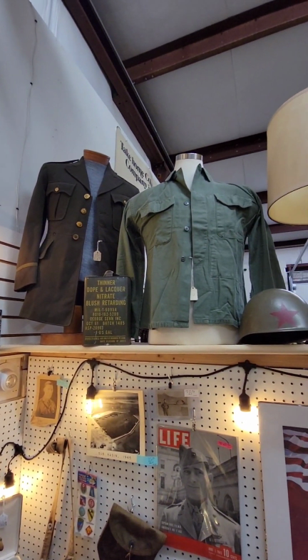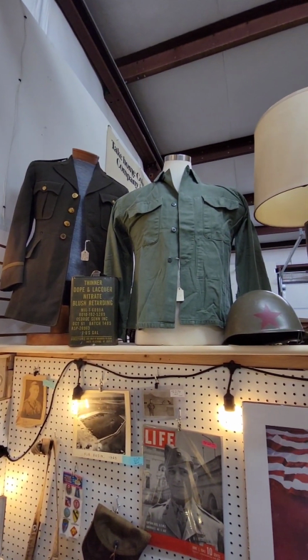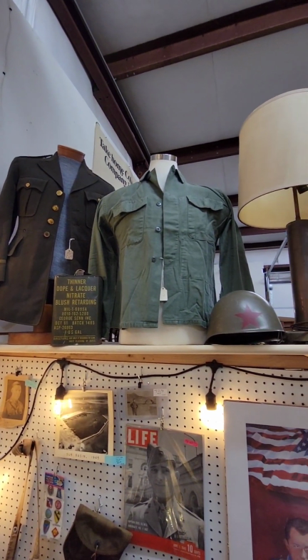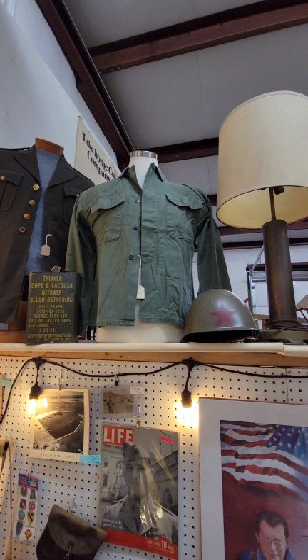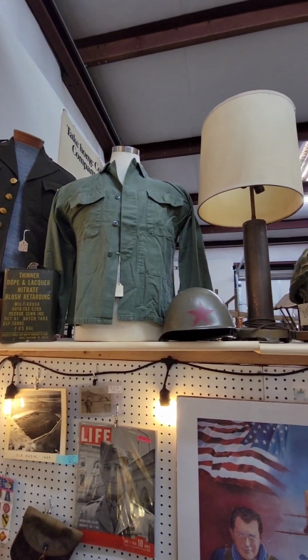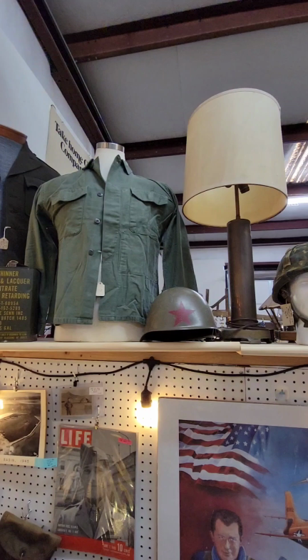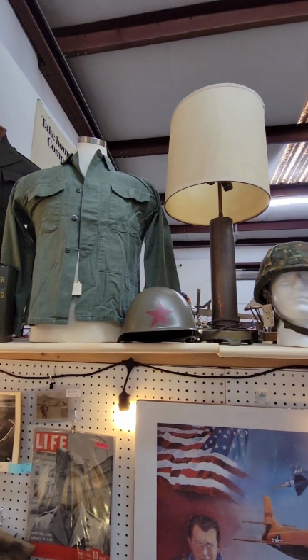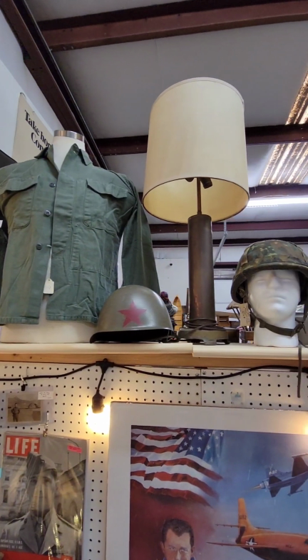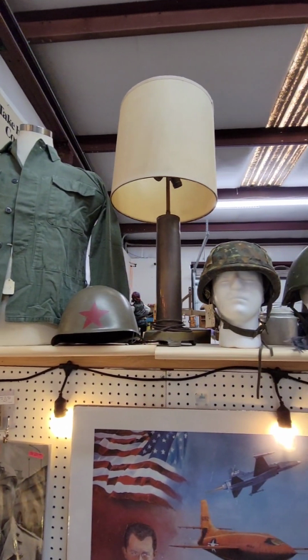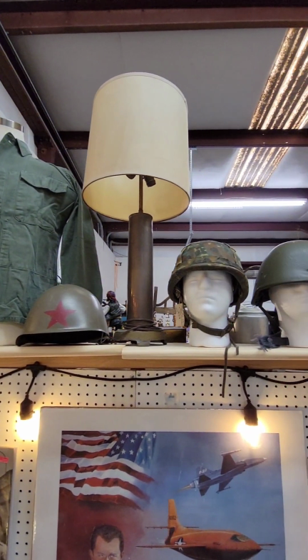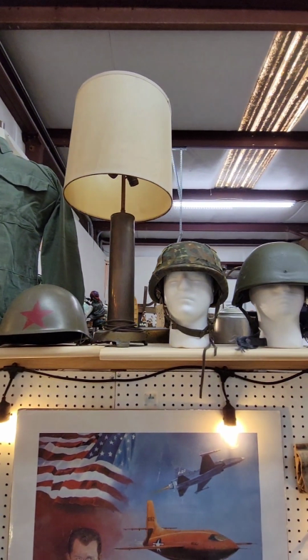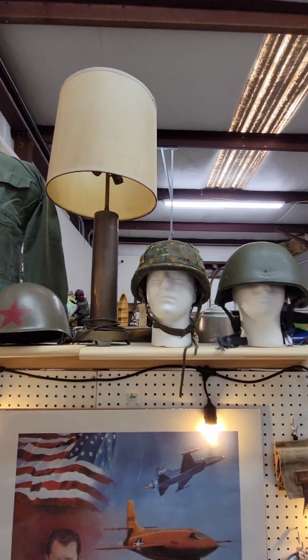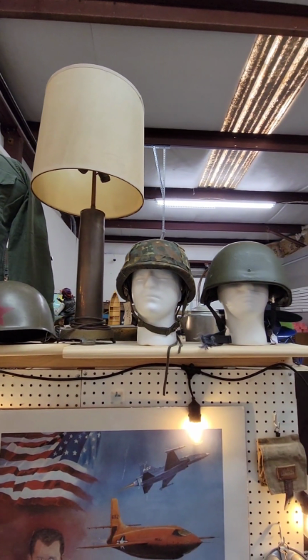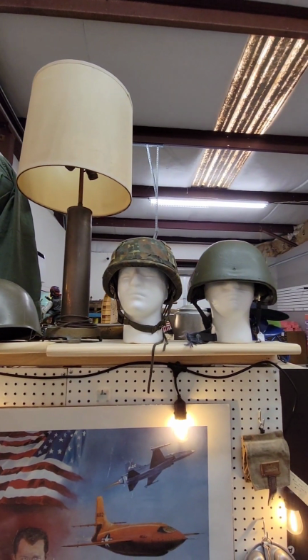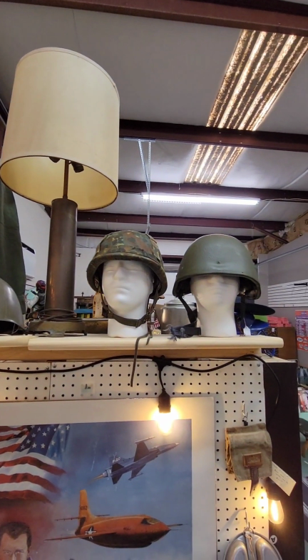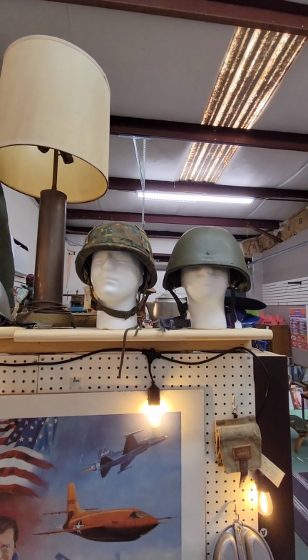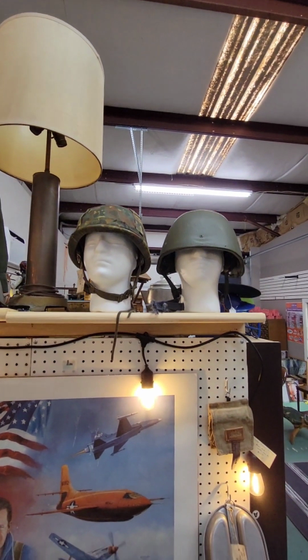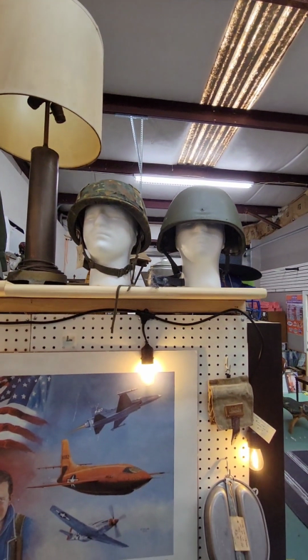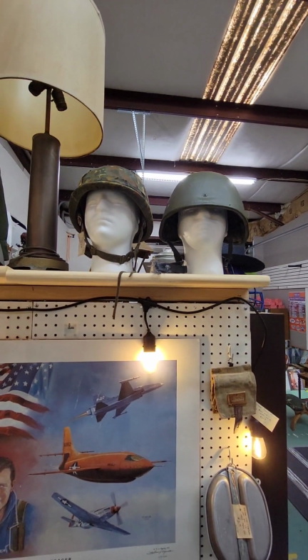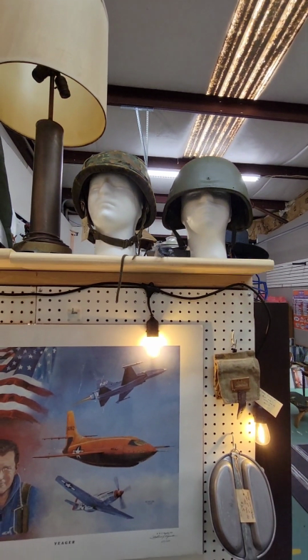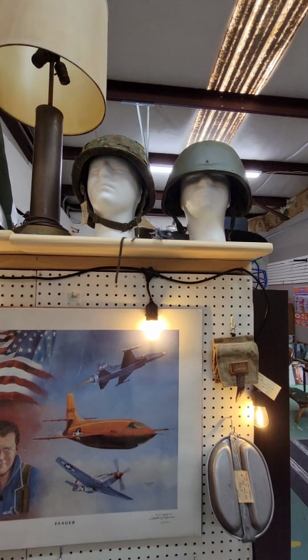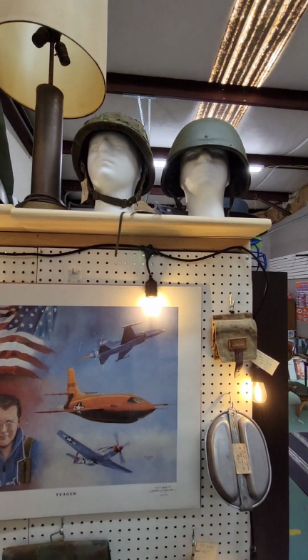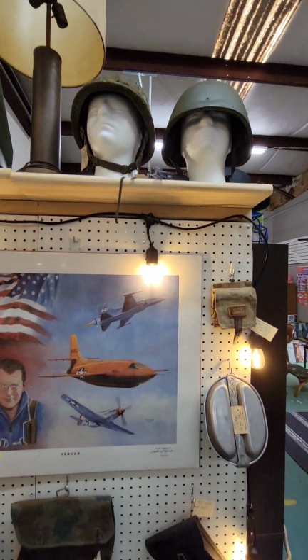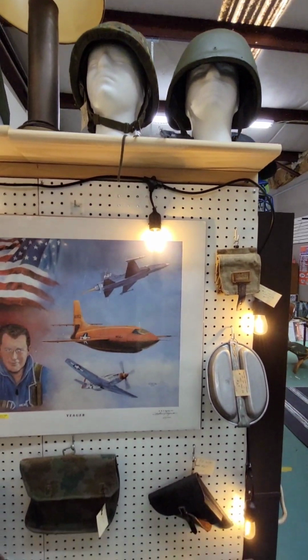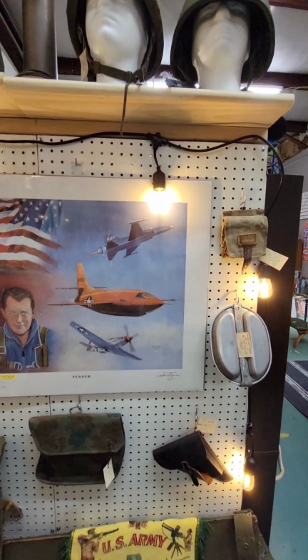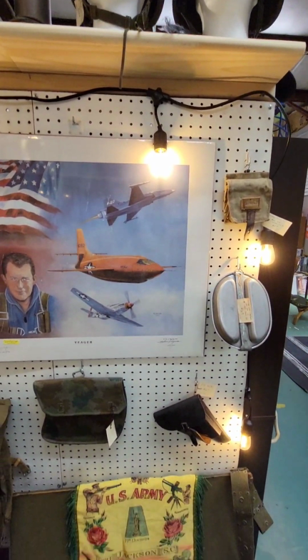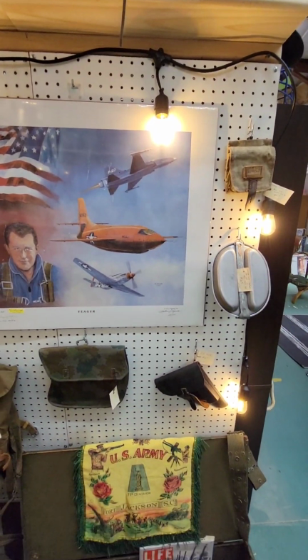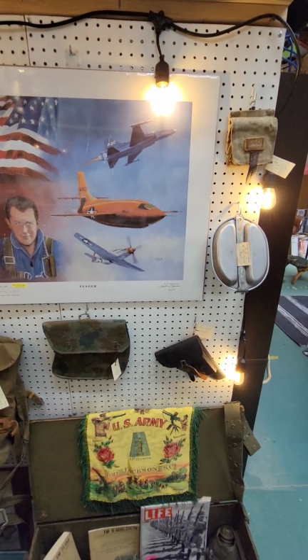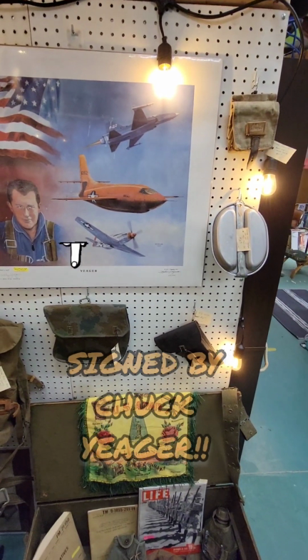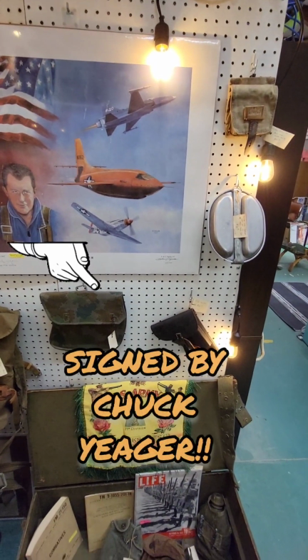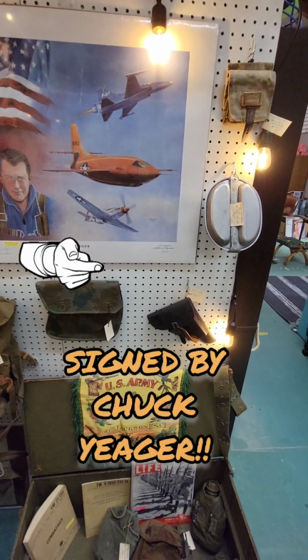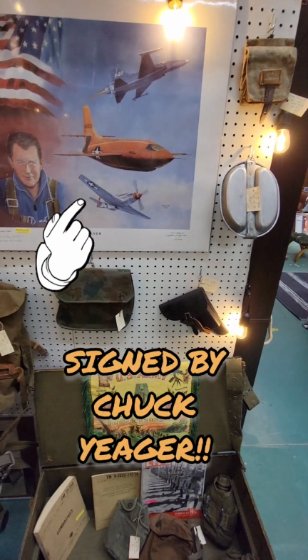More uniforms. There's one of the other trench art lamps I have. And that print is actually of Chuck Yeager — and it's signed by Chuck Yeager.